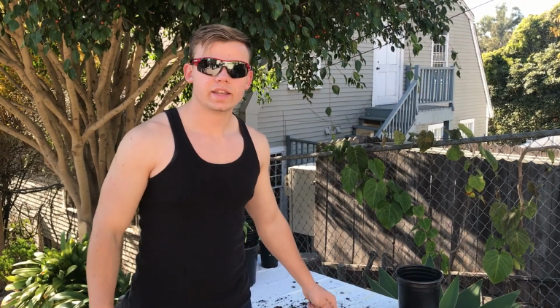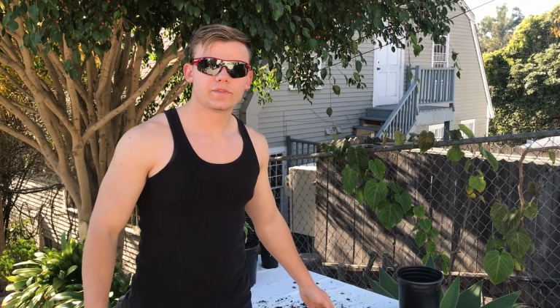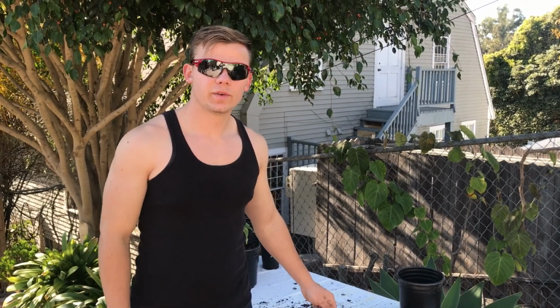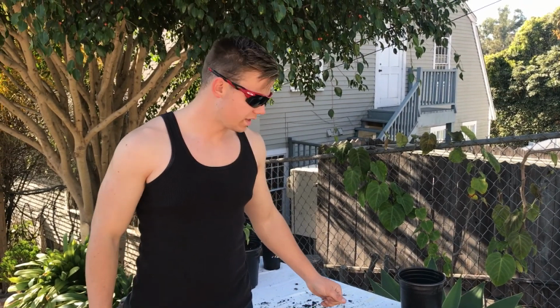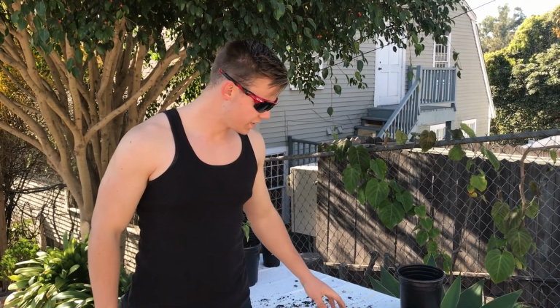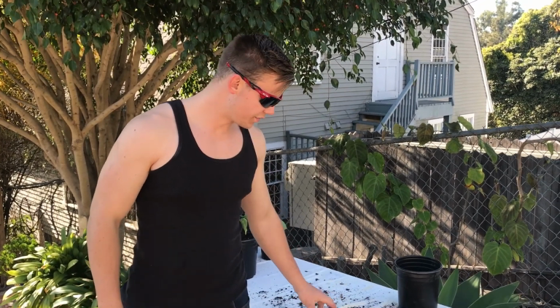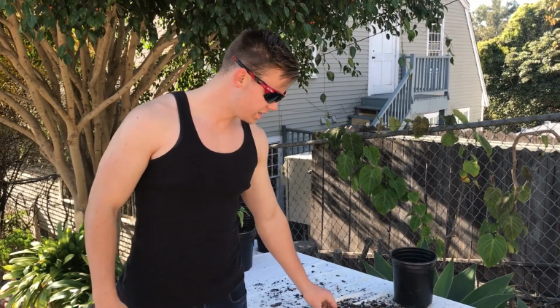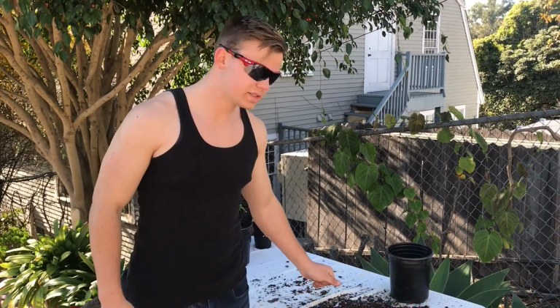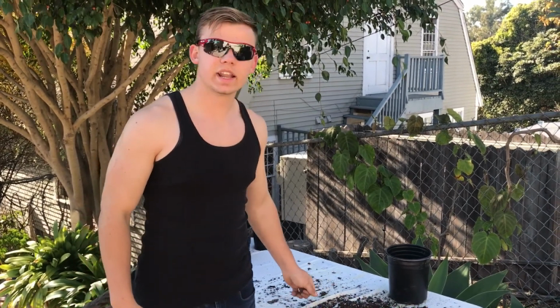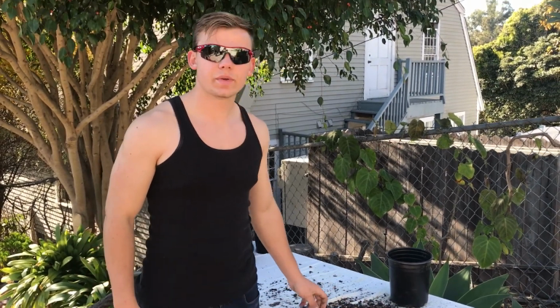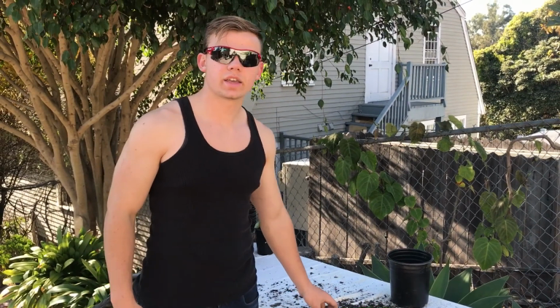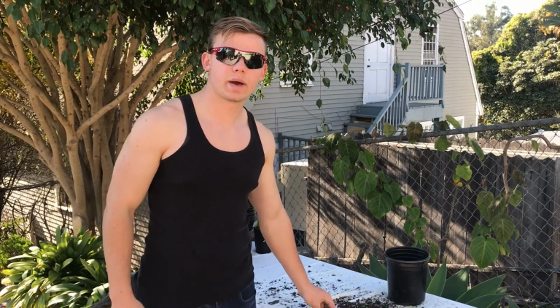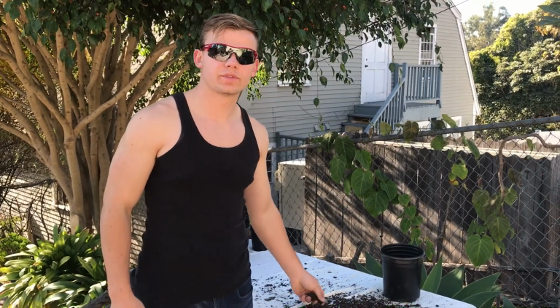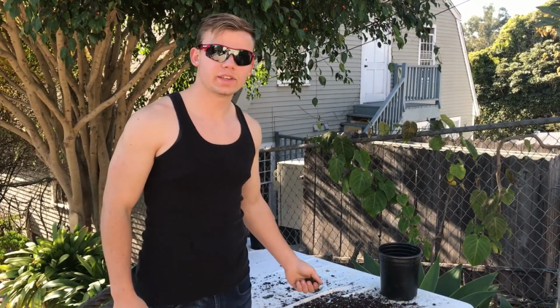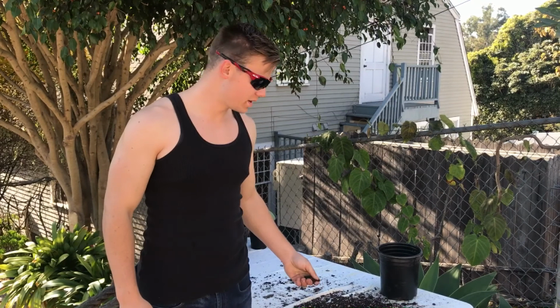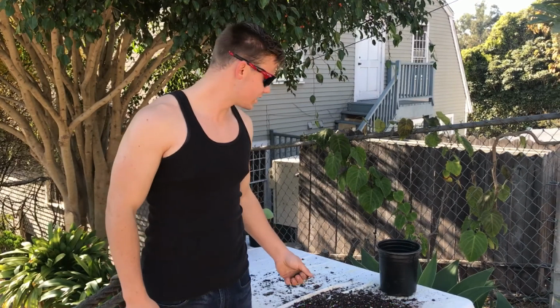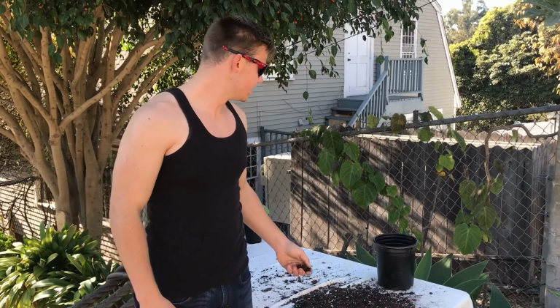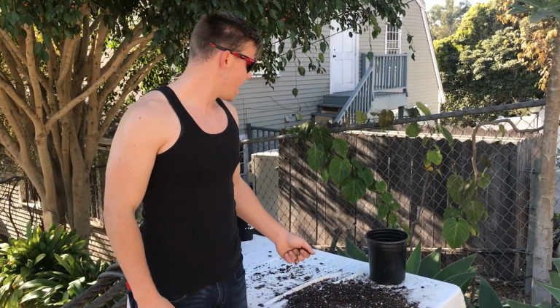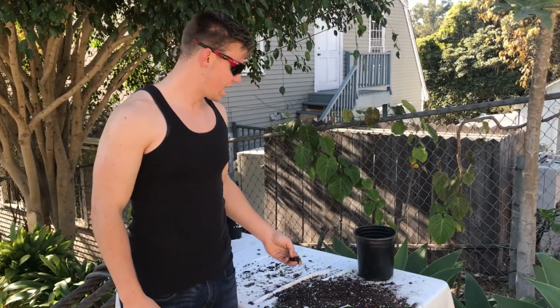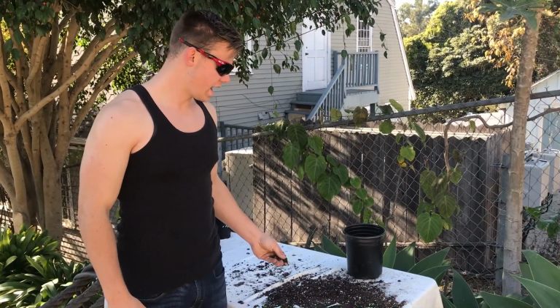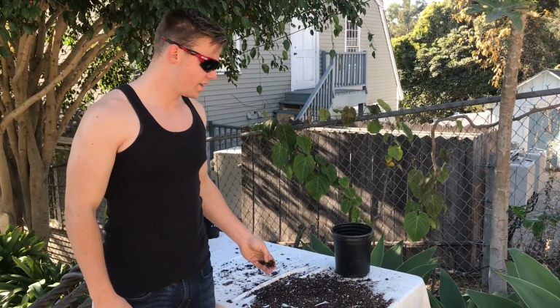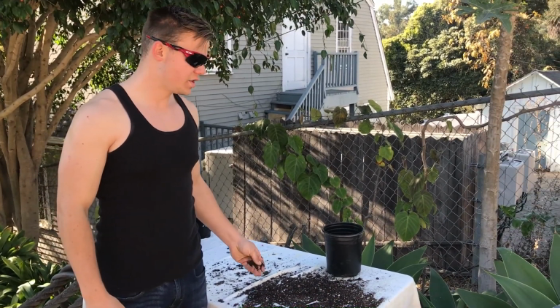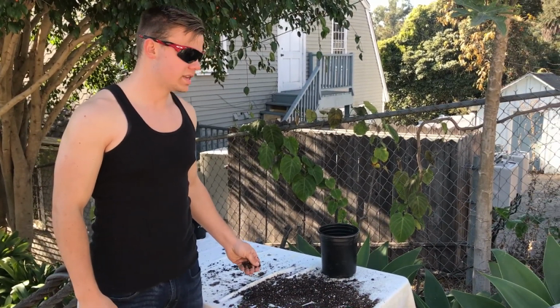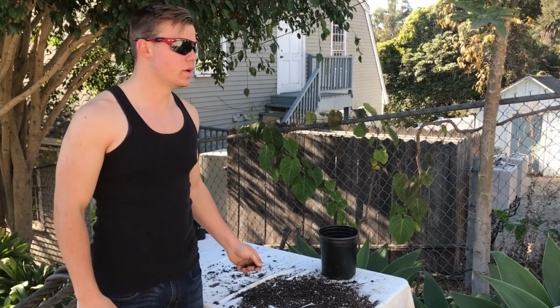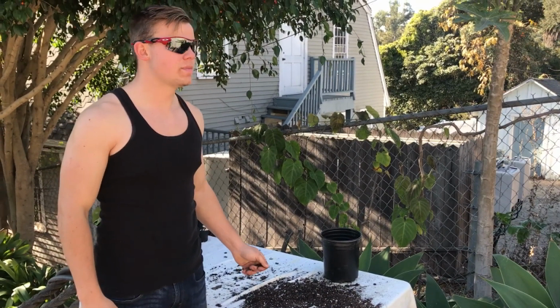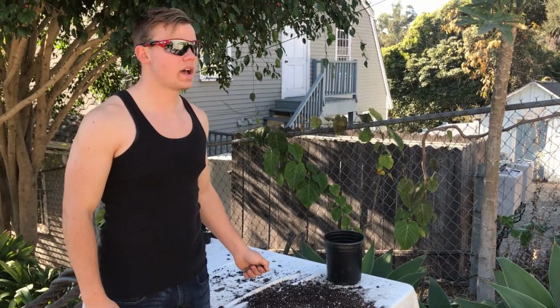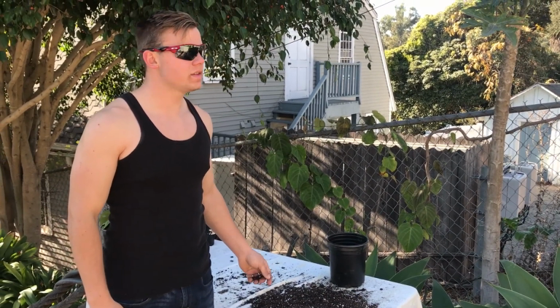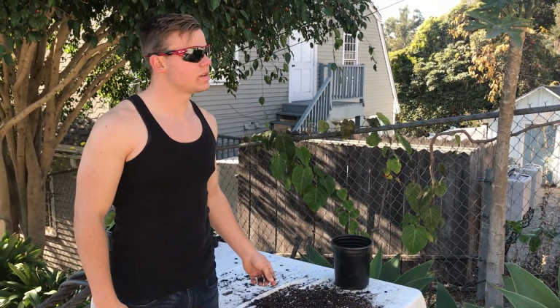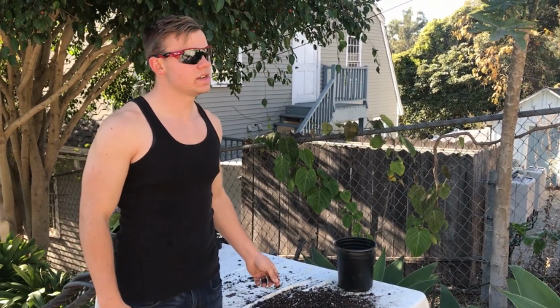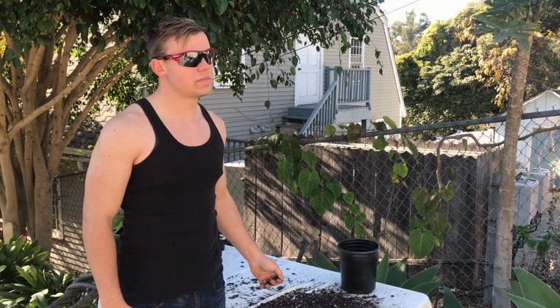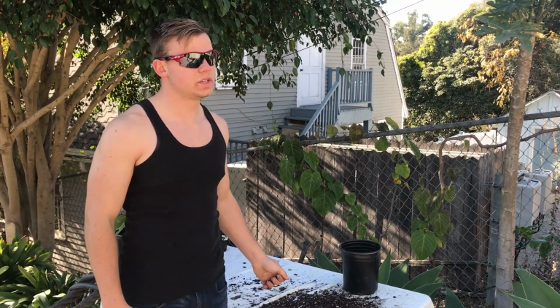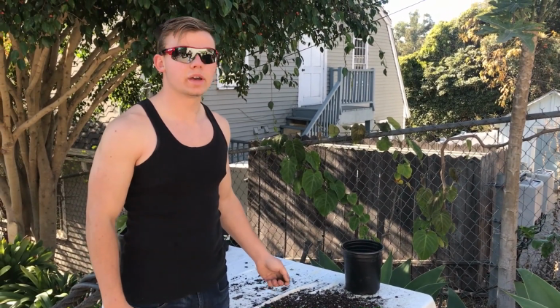Greetings fellow plant lovers and friends. Today we're going to be talking about Passiflora ligularis. I had a video that I posted about, I think it was around a year, maybe two ago.